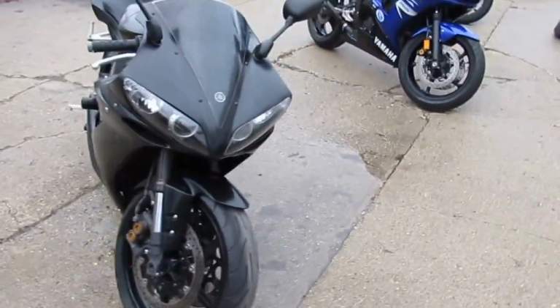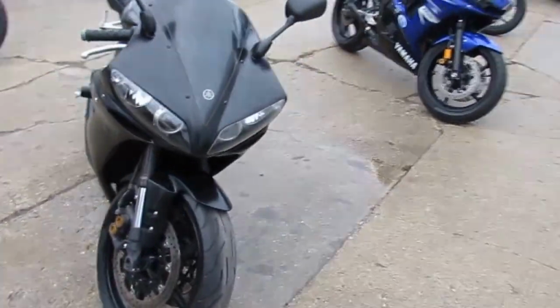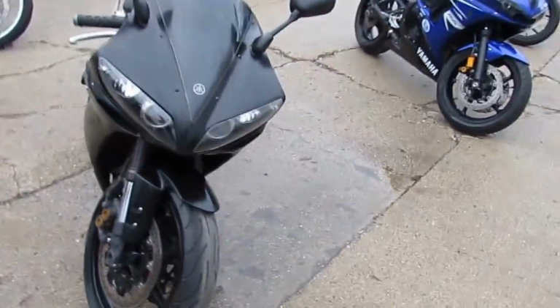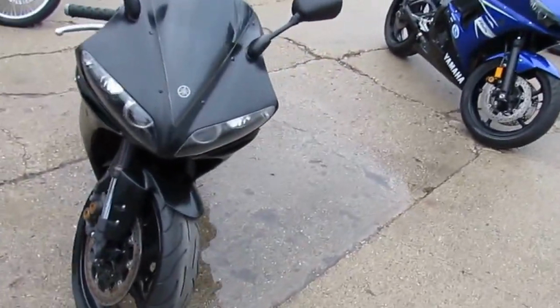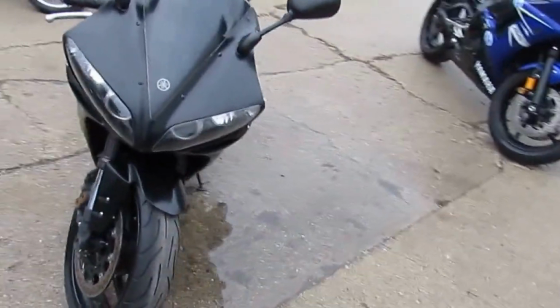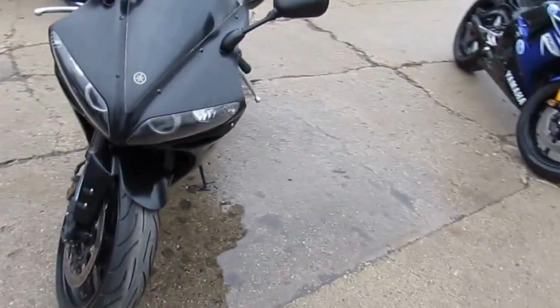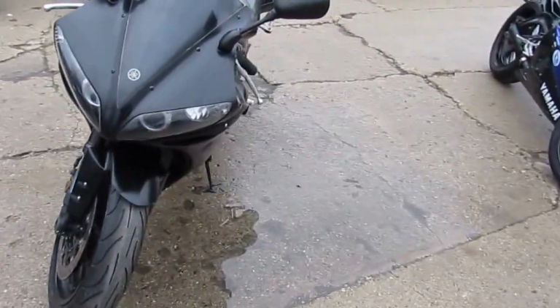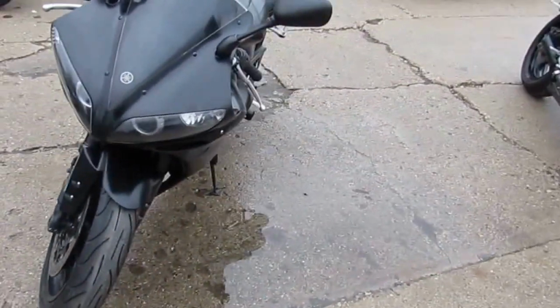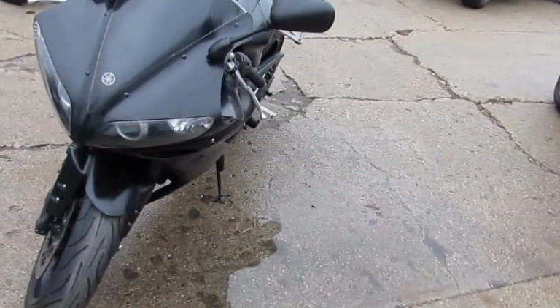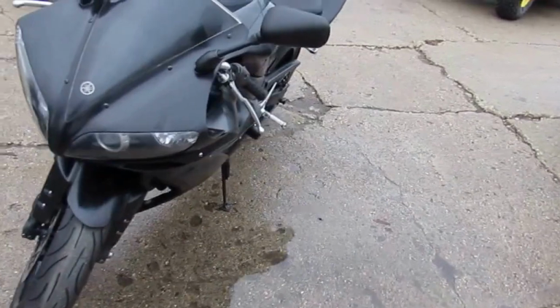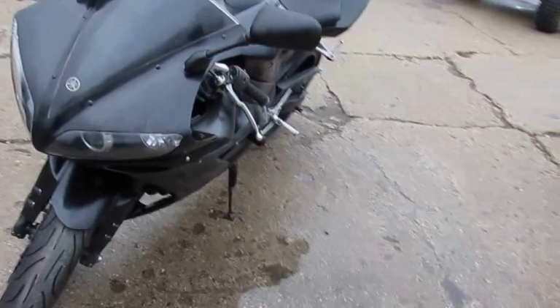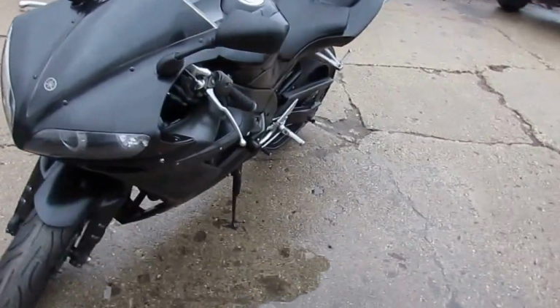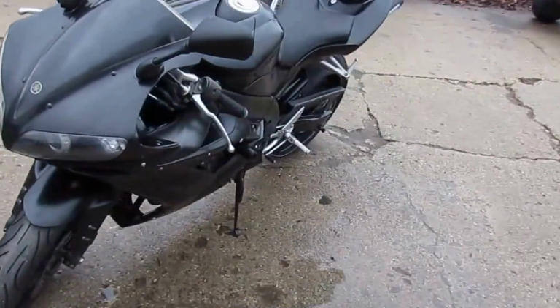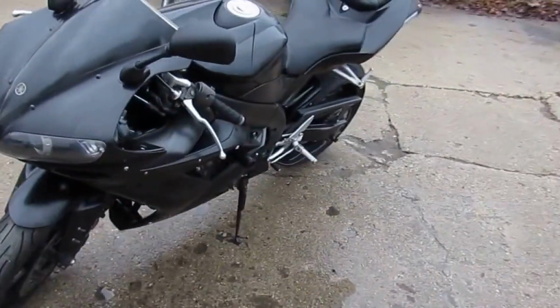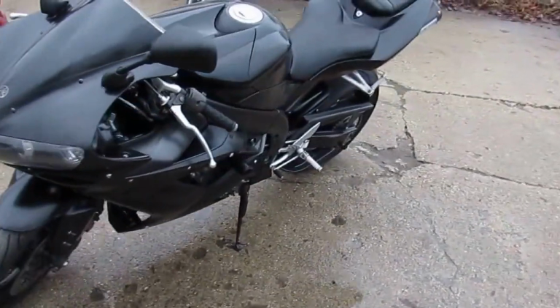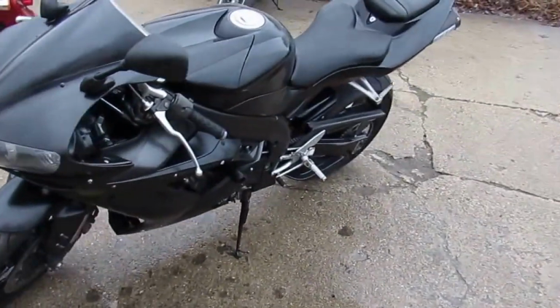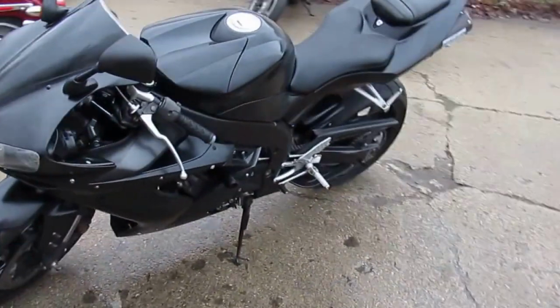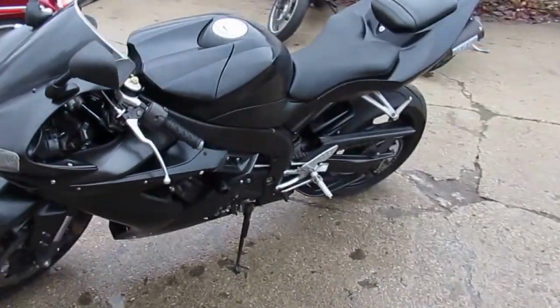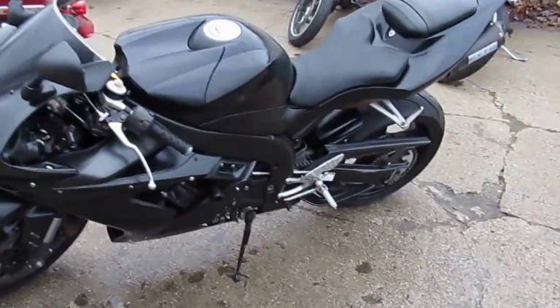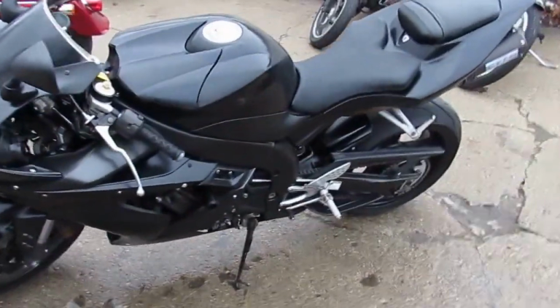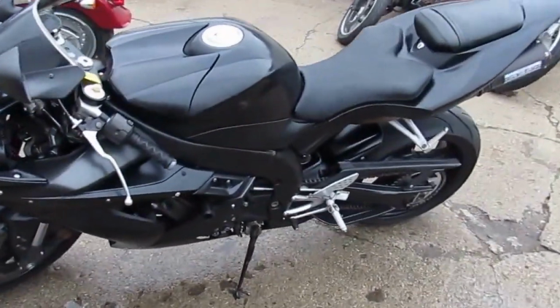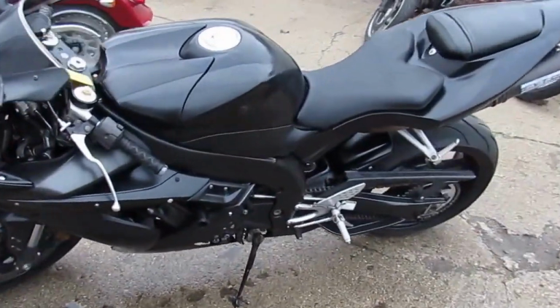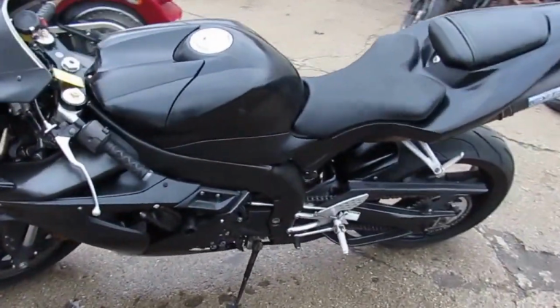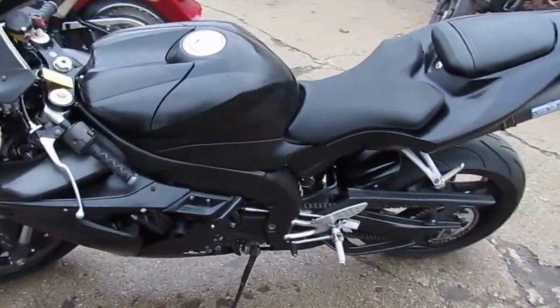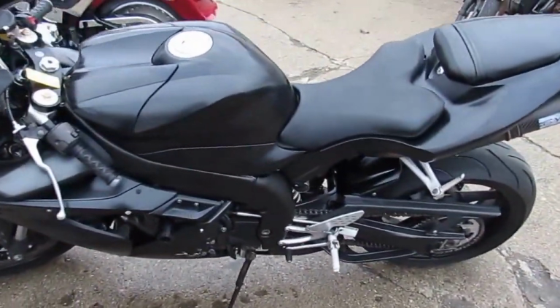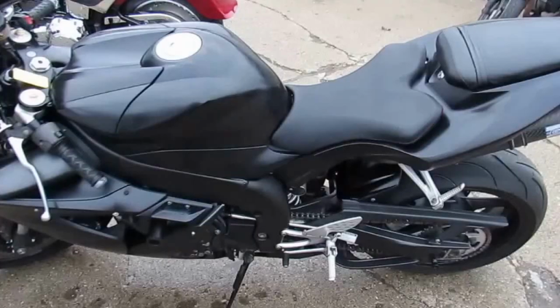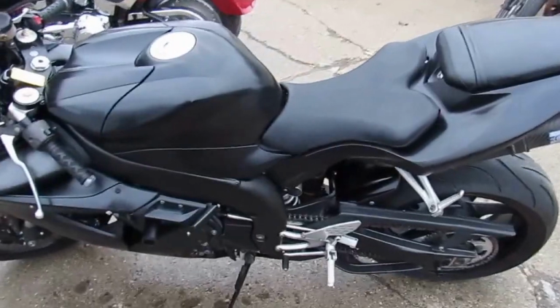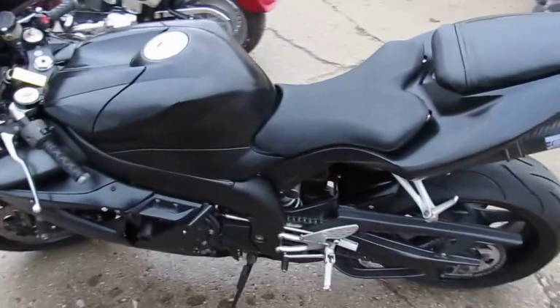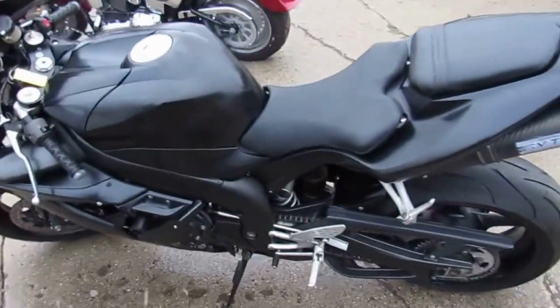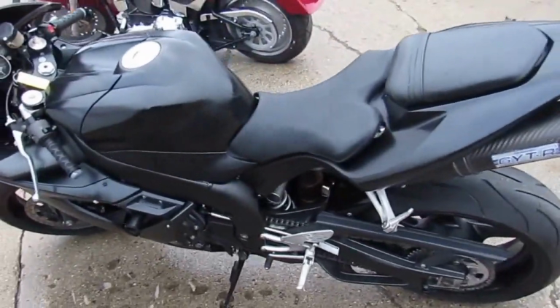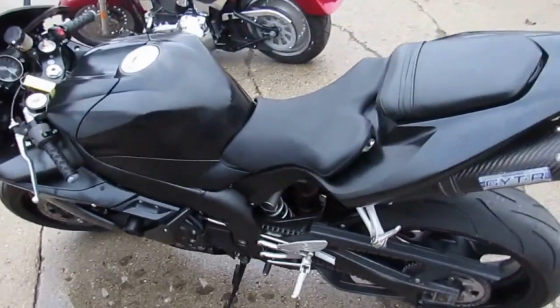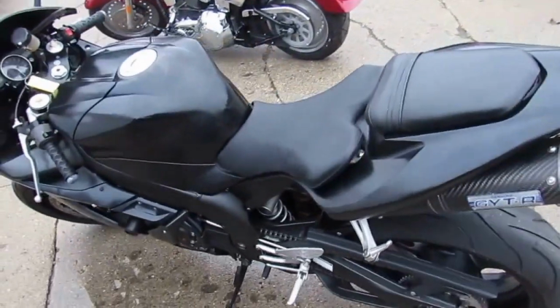Matte black paint, GYTR exhaust system, fender eliminator kit, integrated LED rear turn signals and LED front turn signals, frame sliders and more.